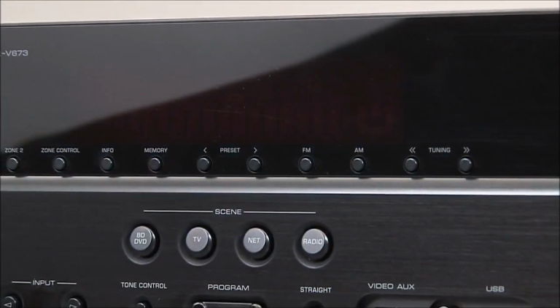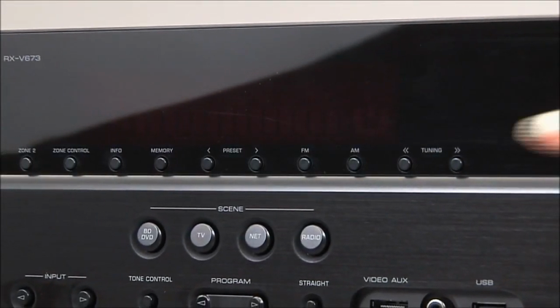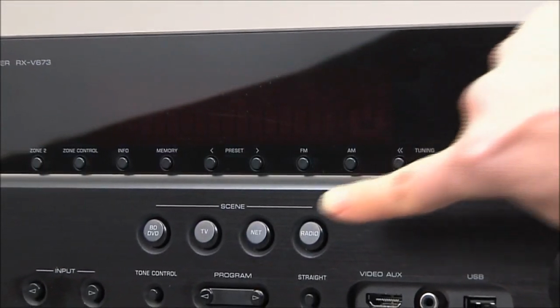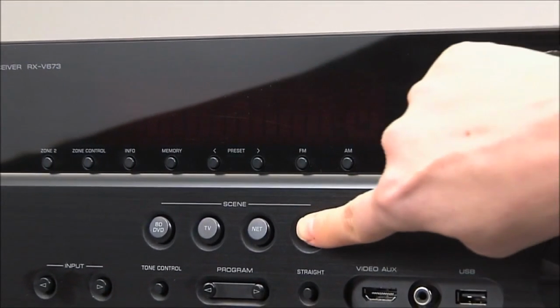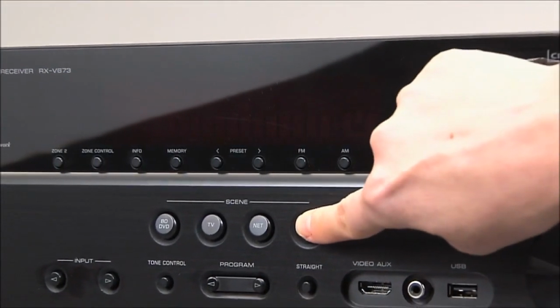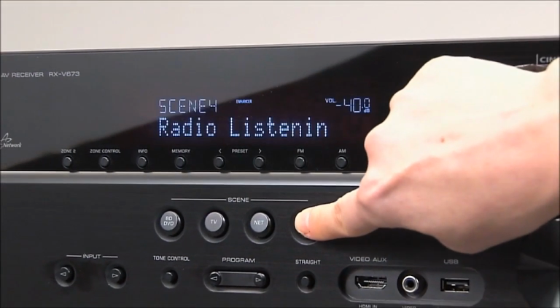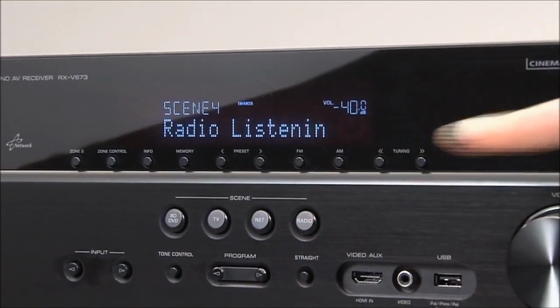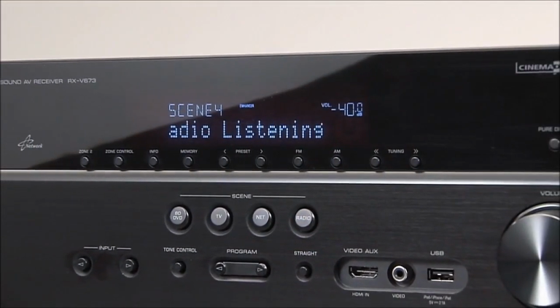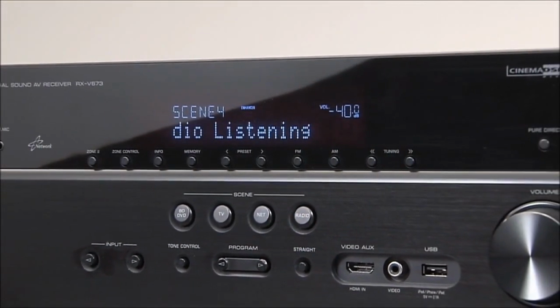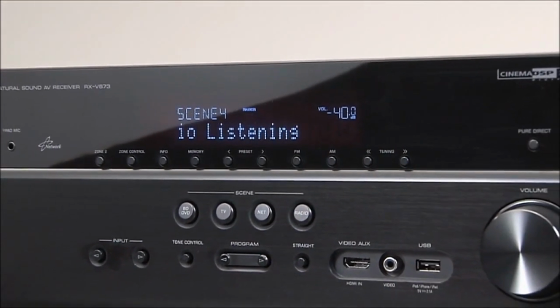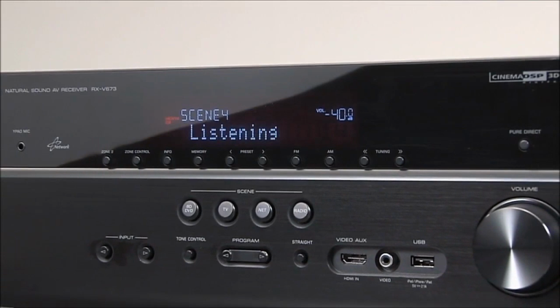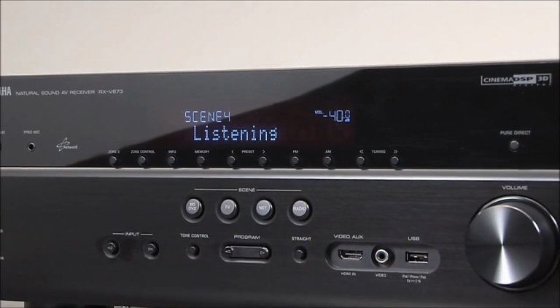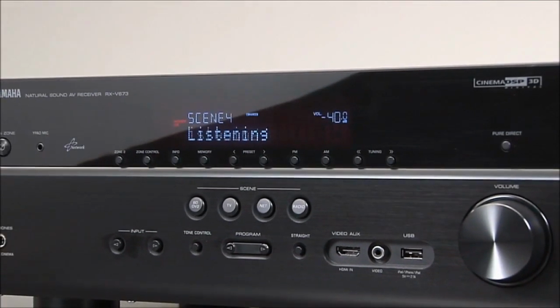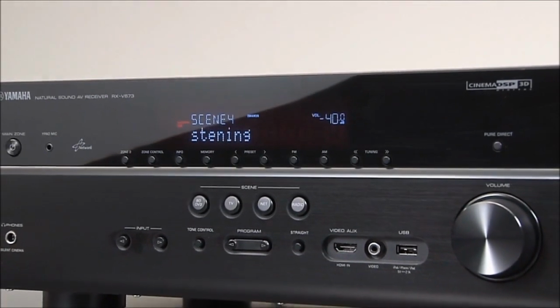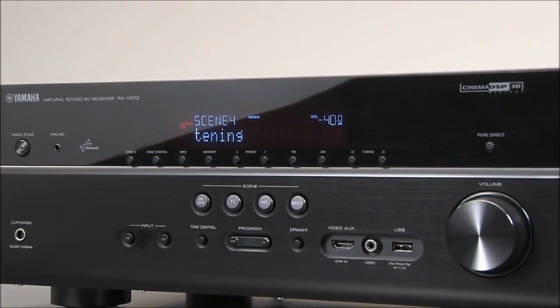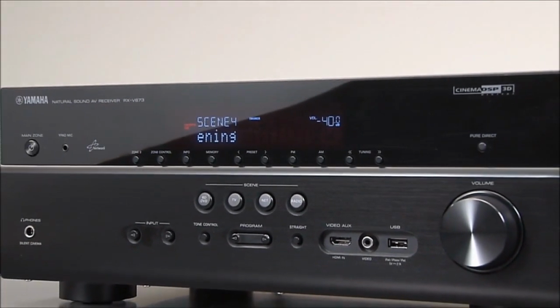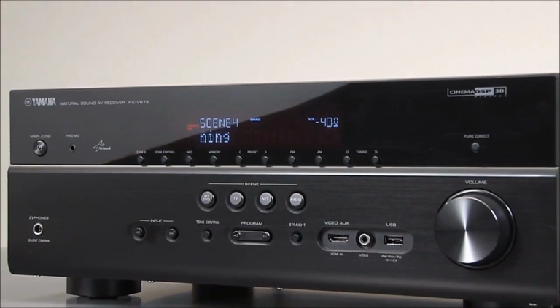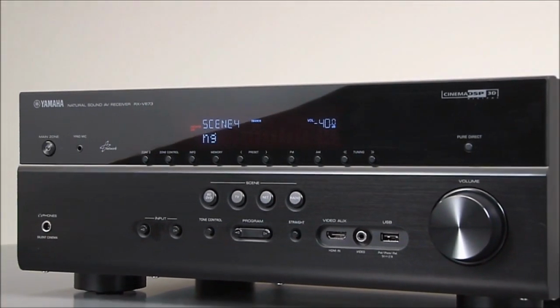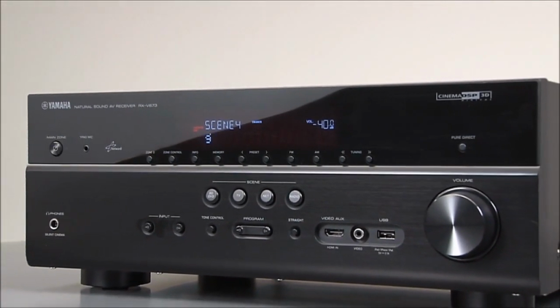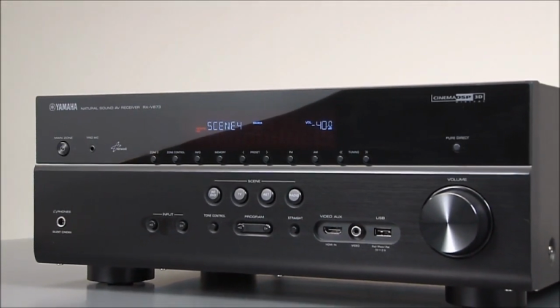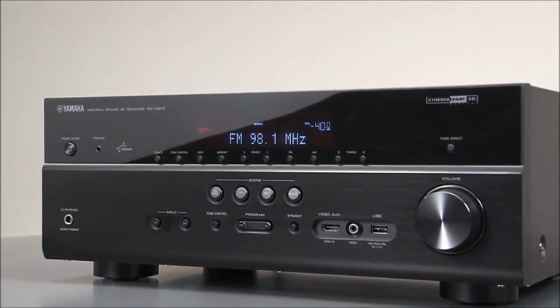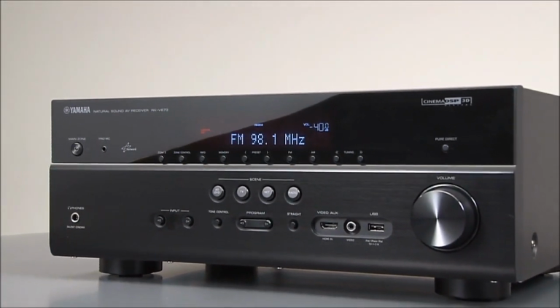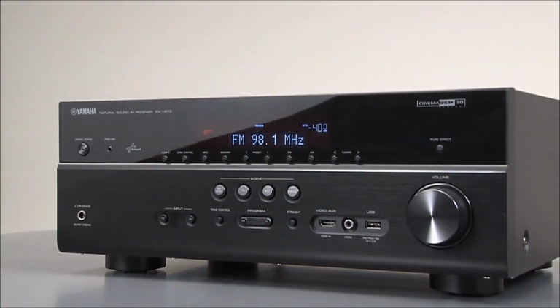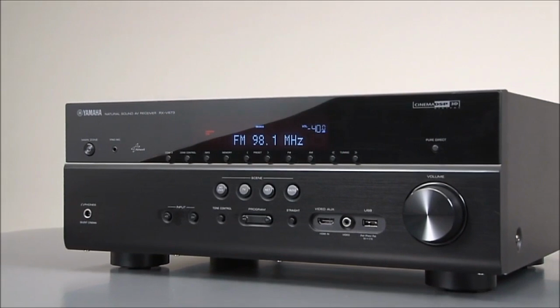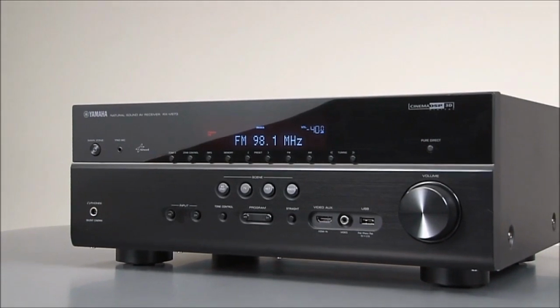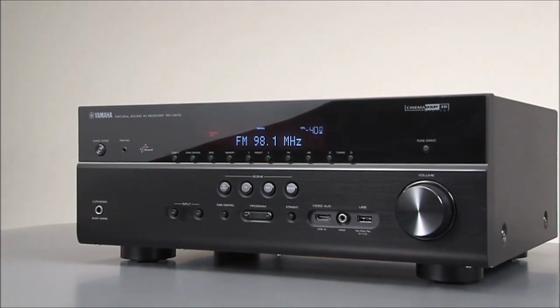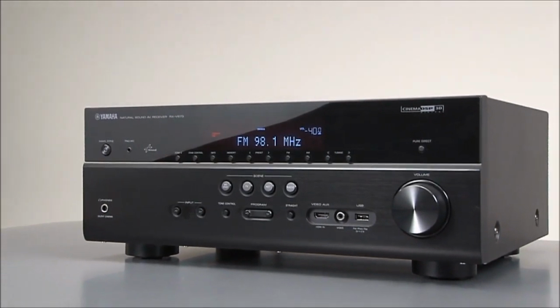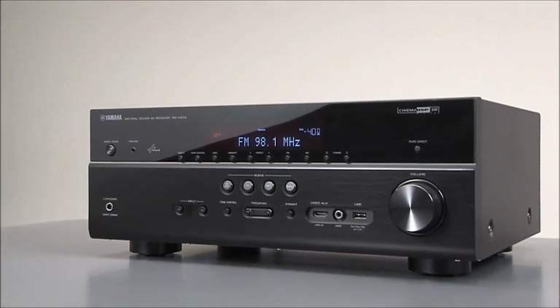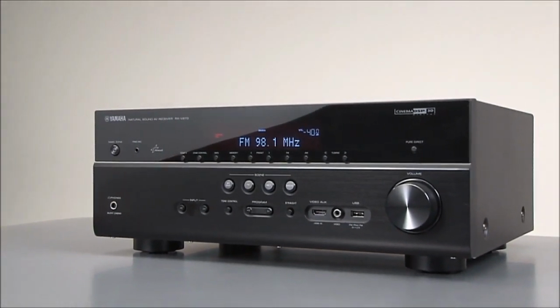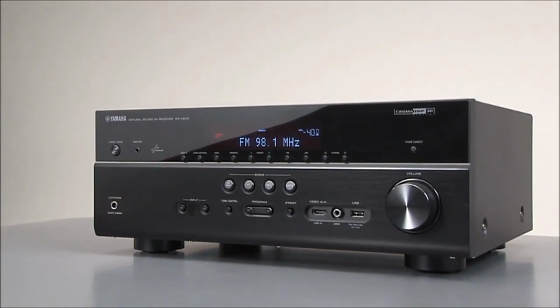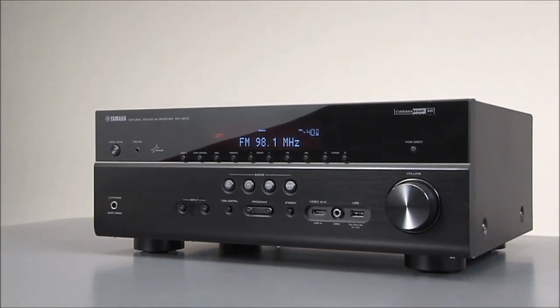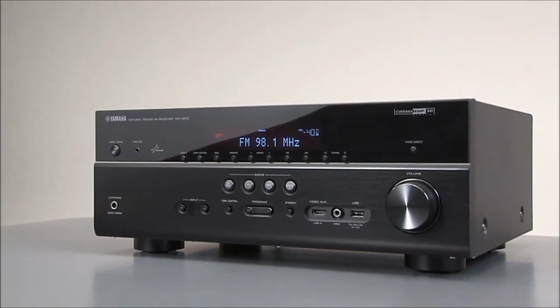You deserve a great home theater experience without the hassle of complicated operation. Yamaha's Scene function allows anyone in the home to access their favorite listening mode with the press of a single button.